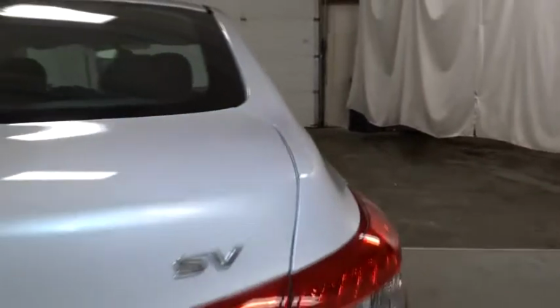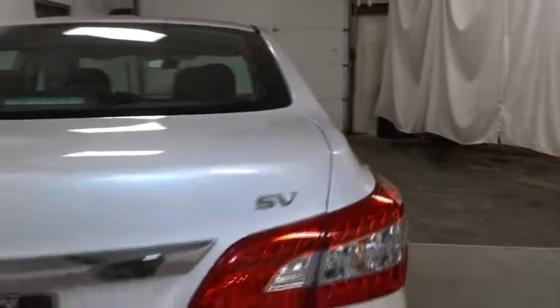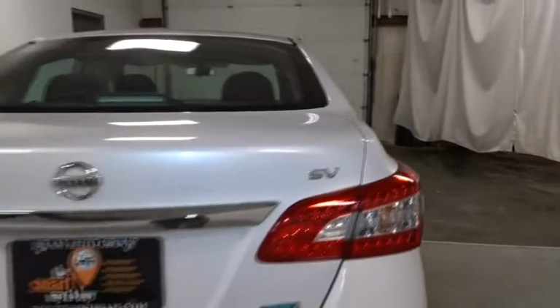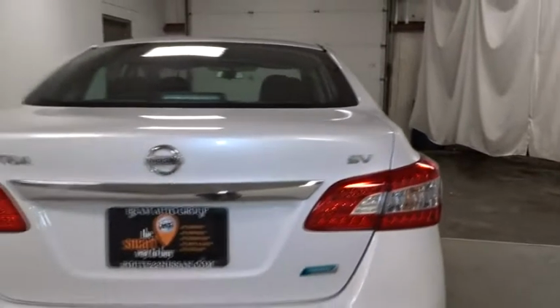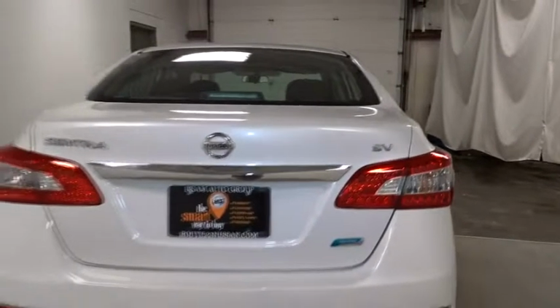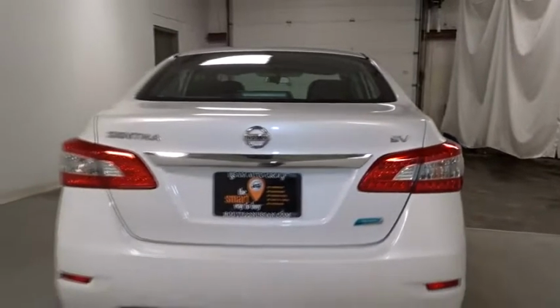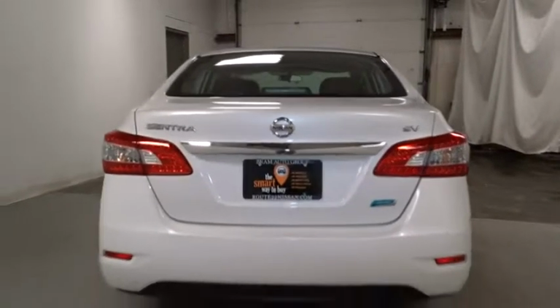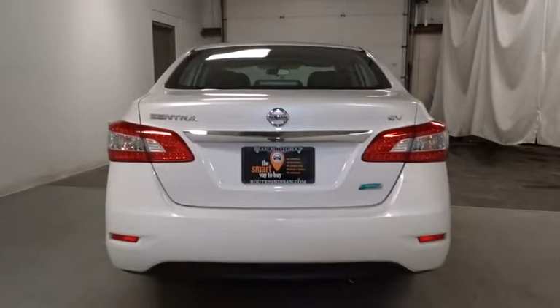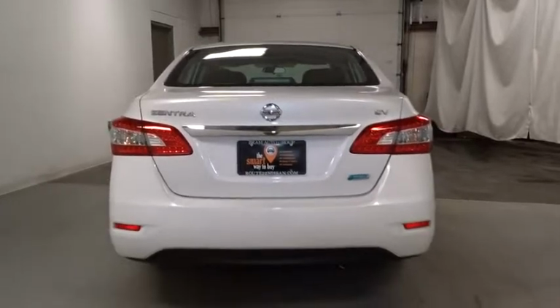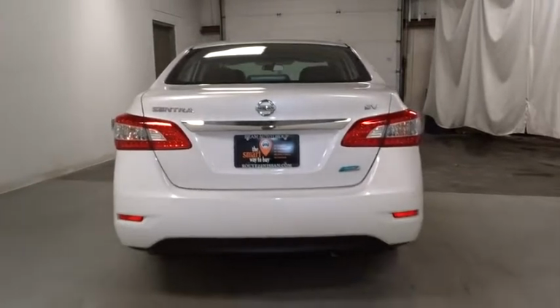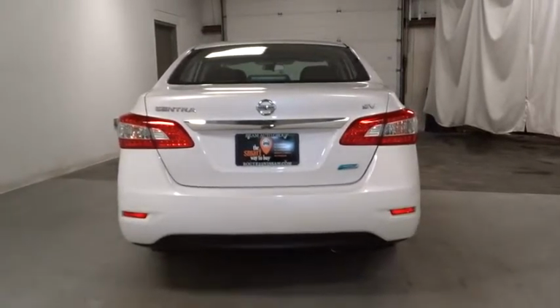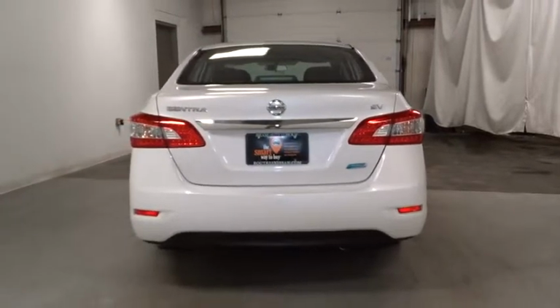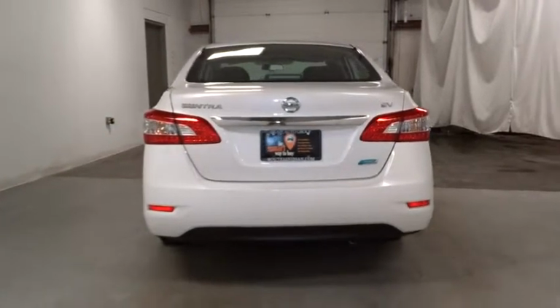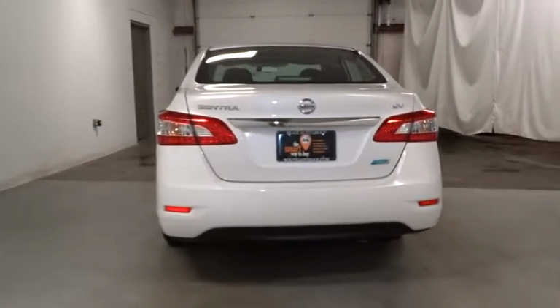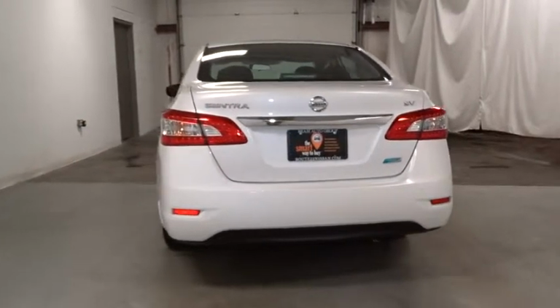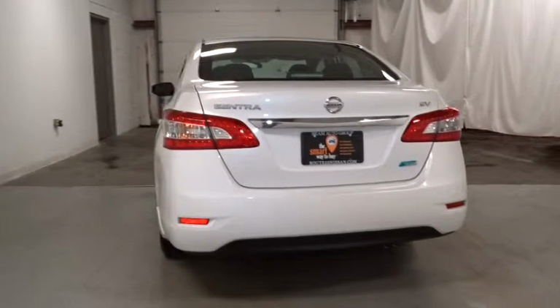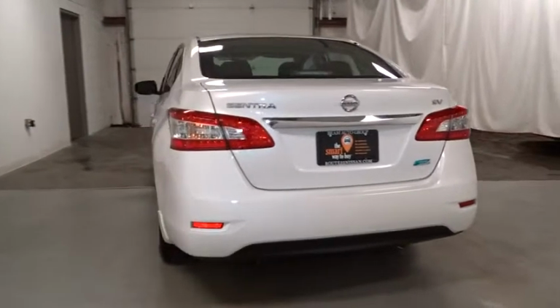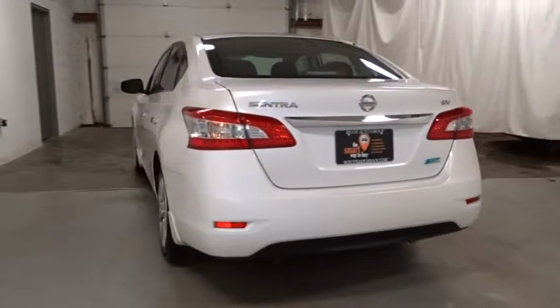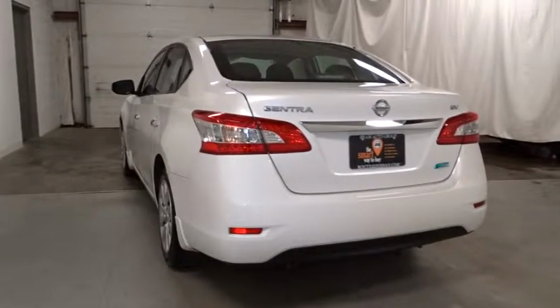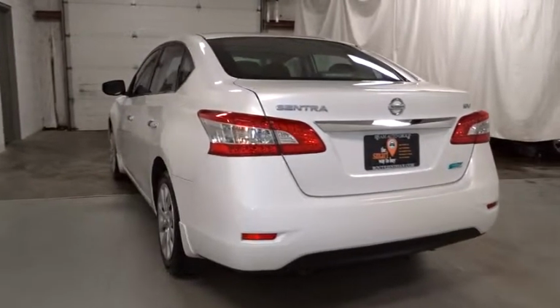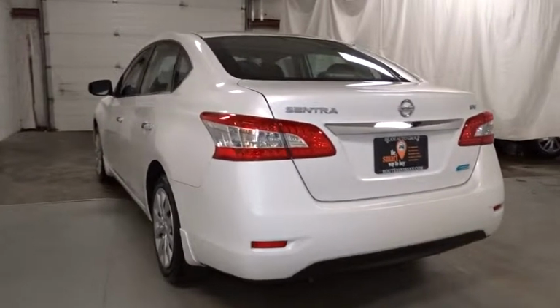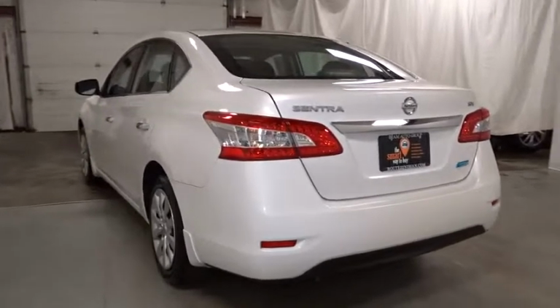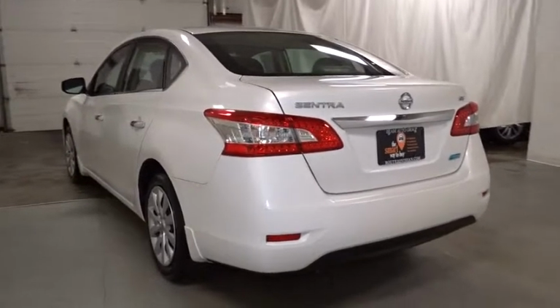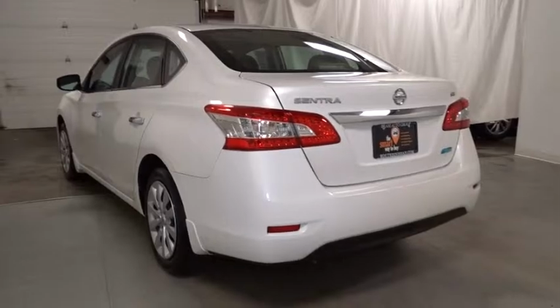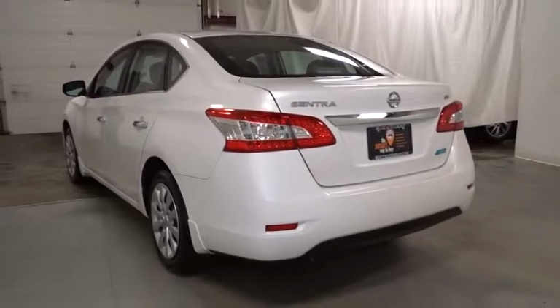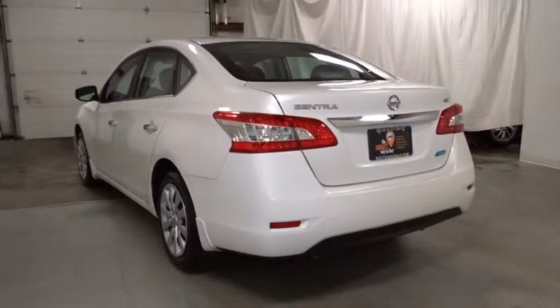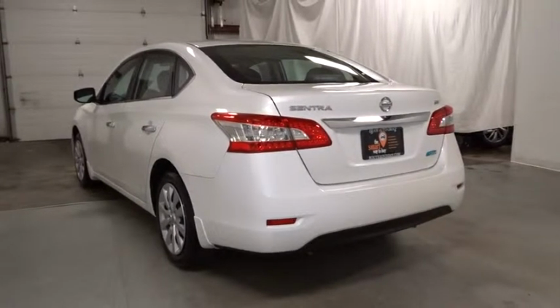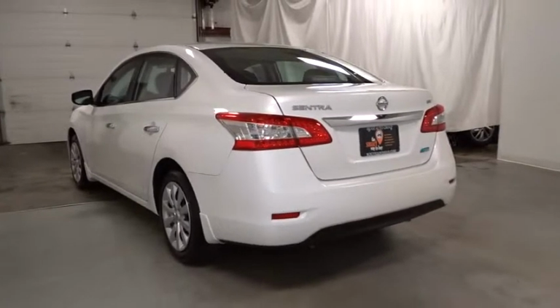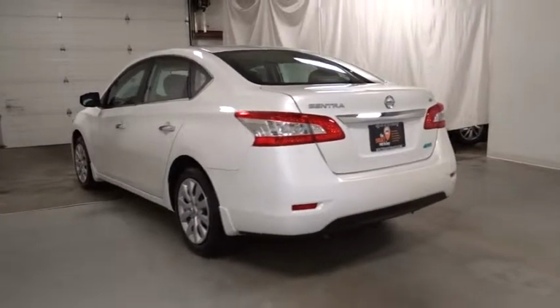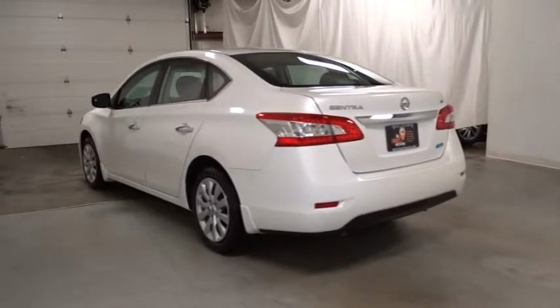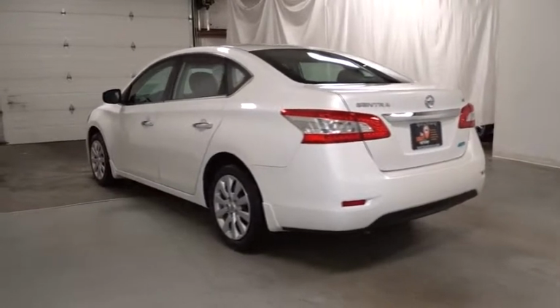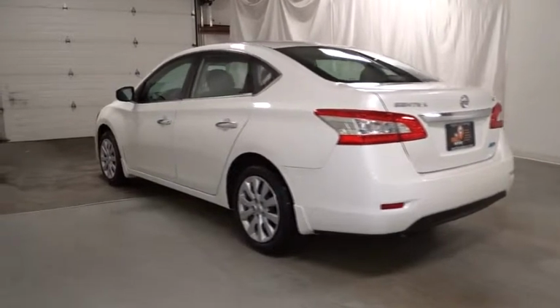Traction control system, cargo area light, battery saver, ventilated front disc brakes, tachometer, emergency trunk release, power outlets, compact spare tire.